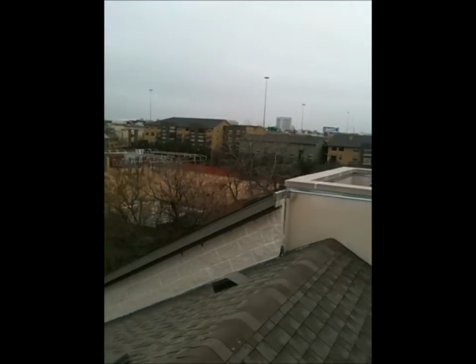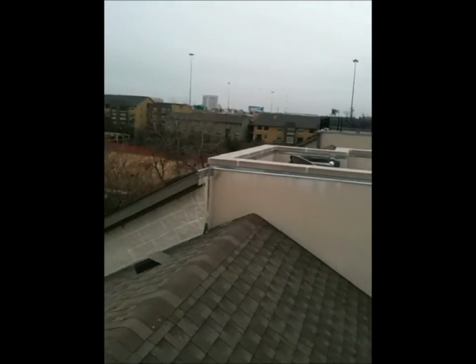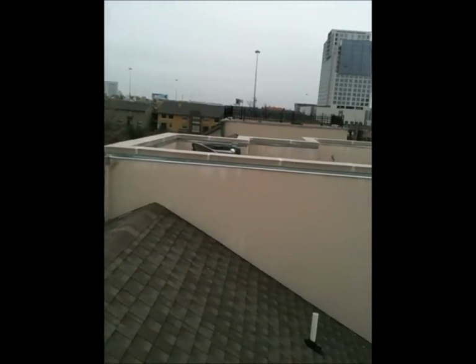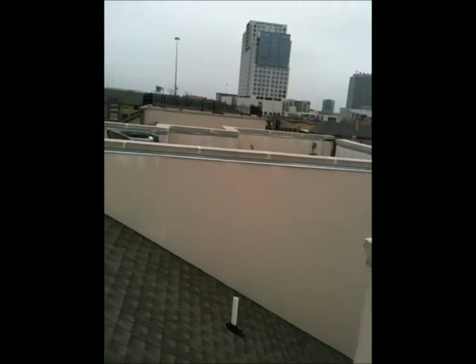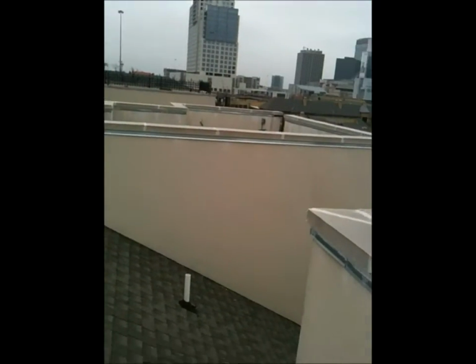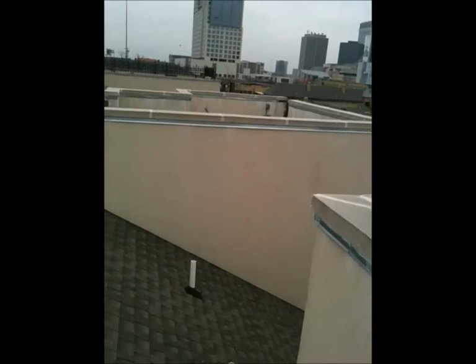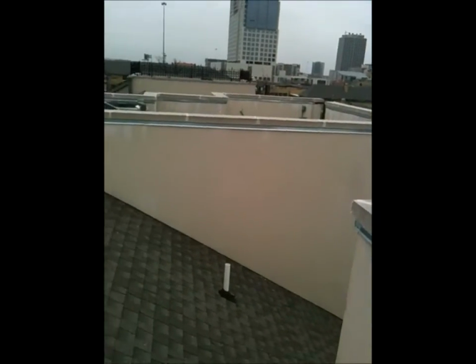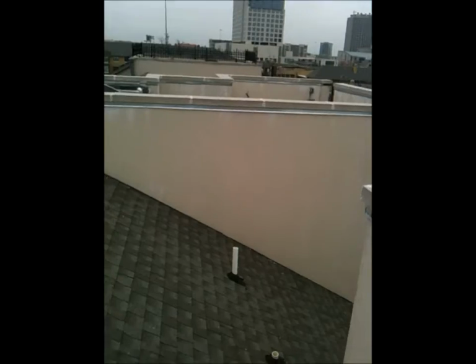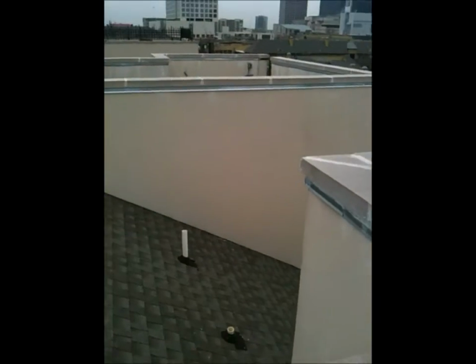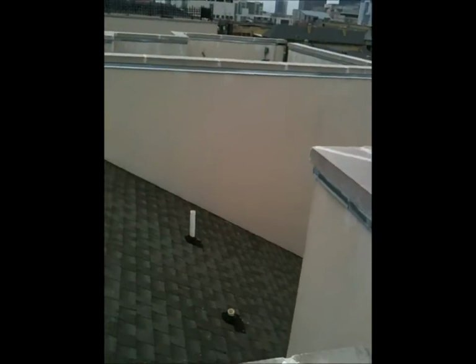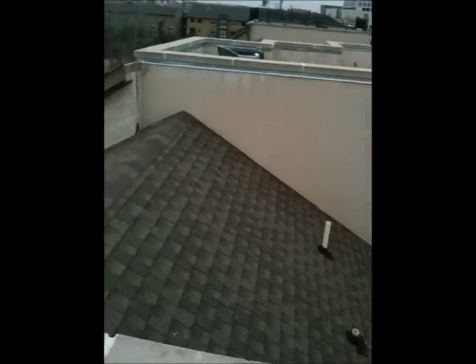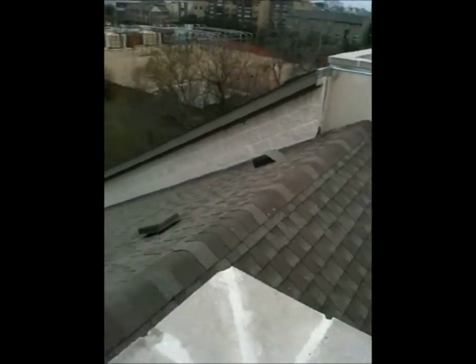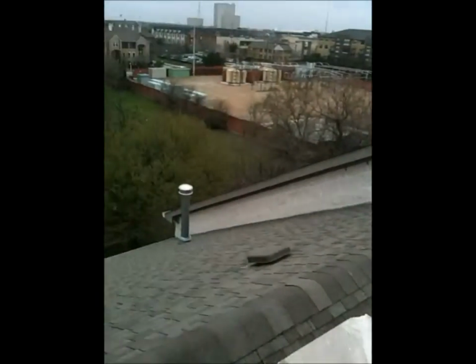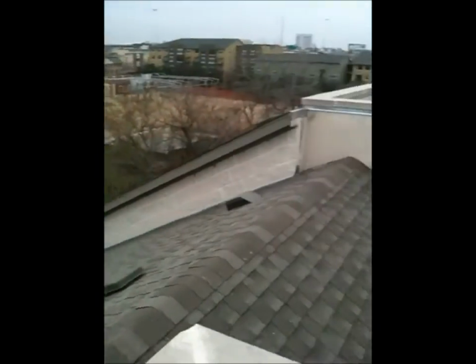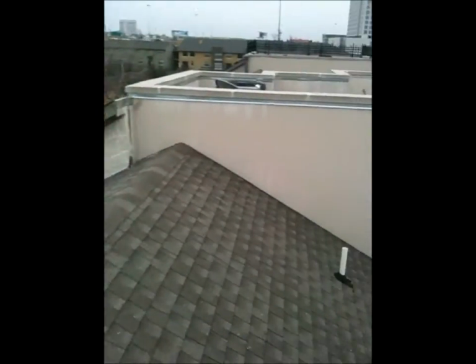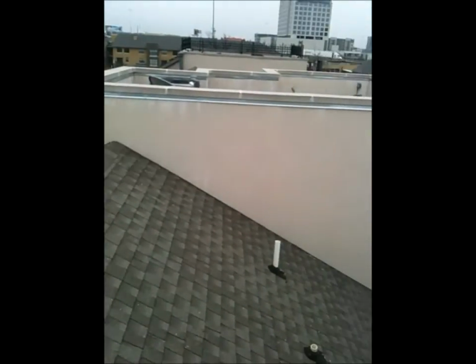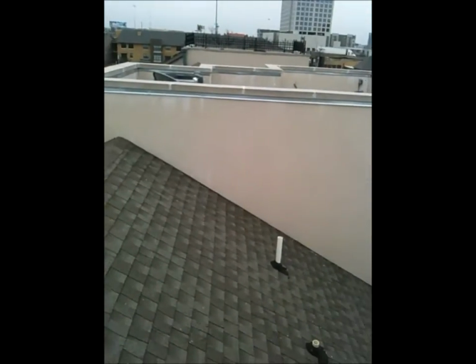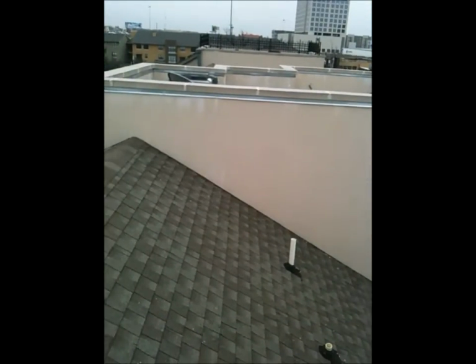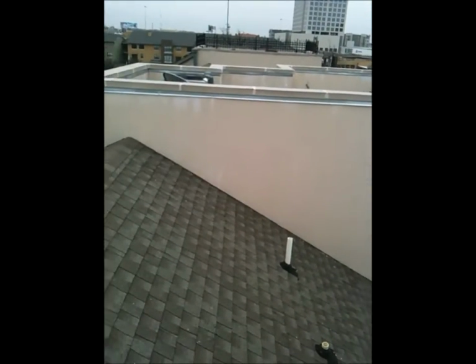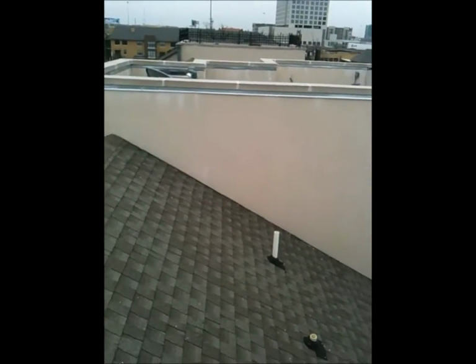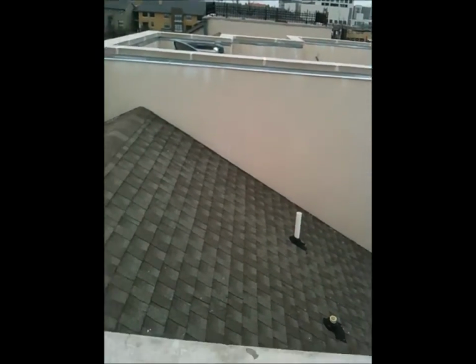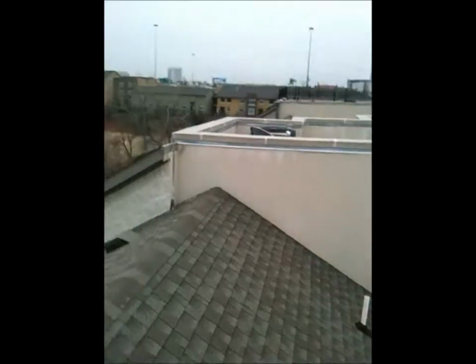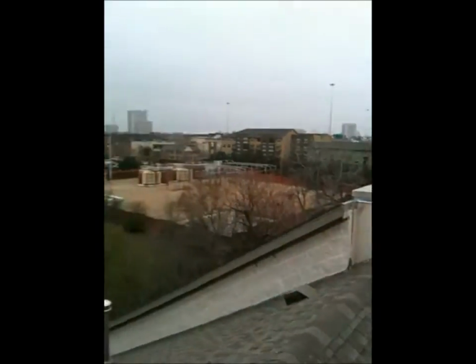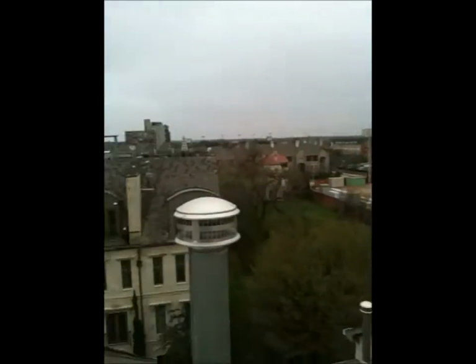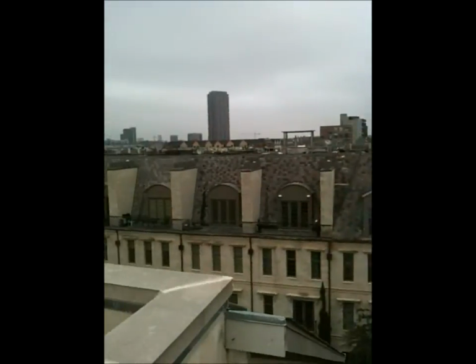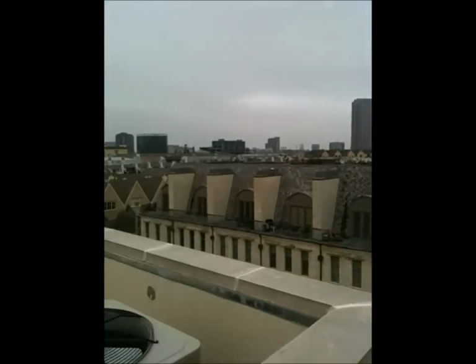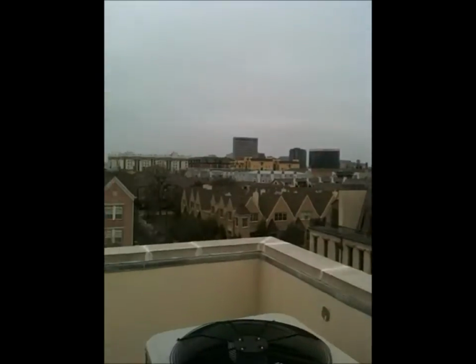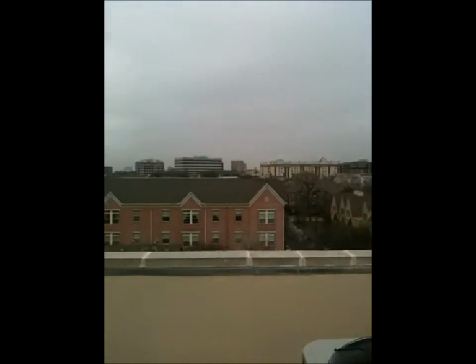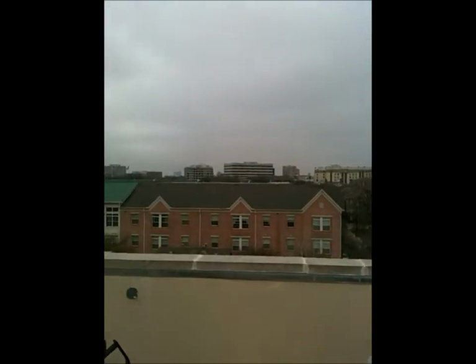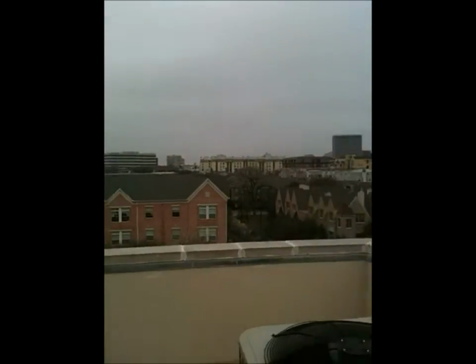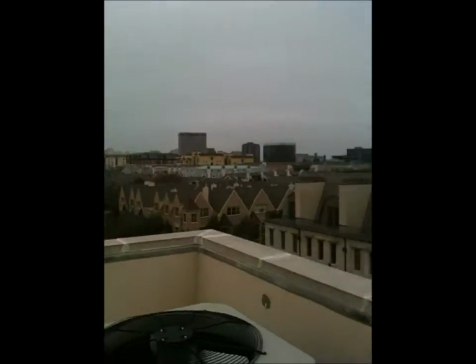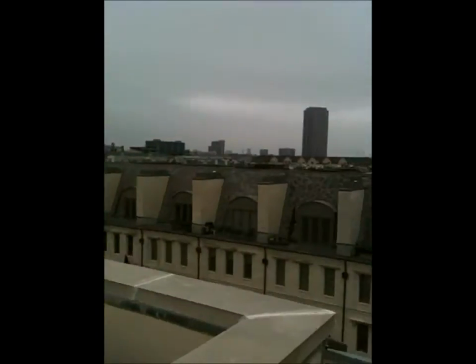I'm going to make a little video to put on our site. This is the fifth or sixth floor roof — we're in uptown Dallas. There you go, I got the shot.